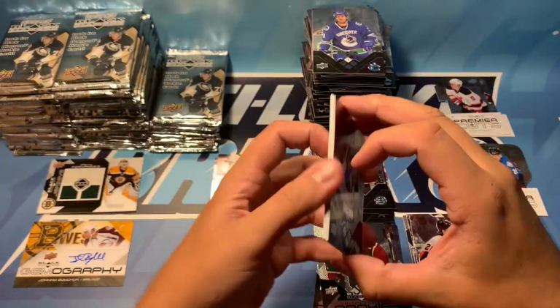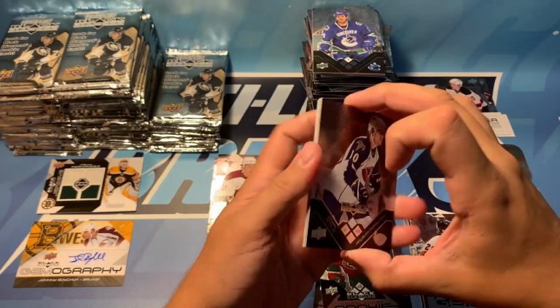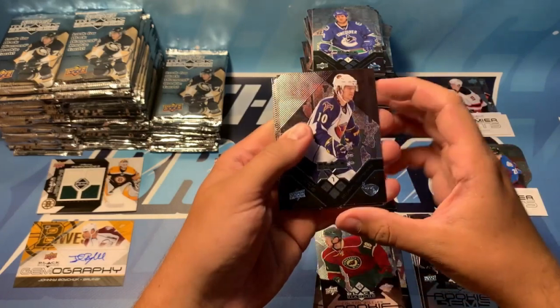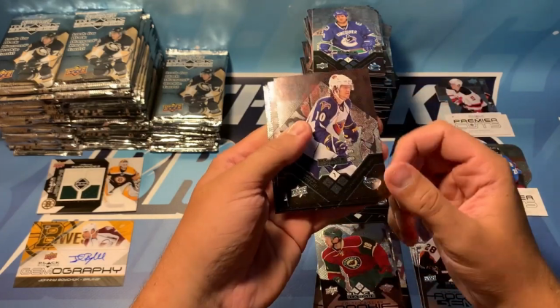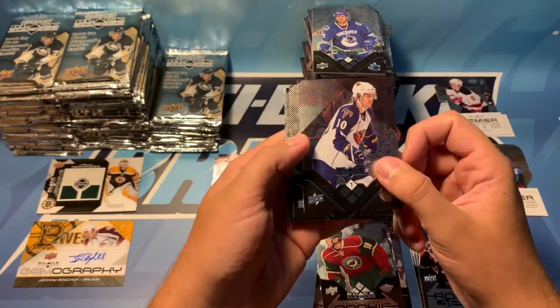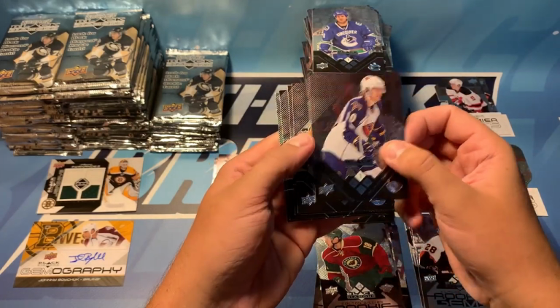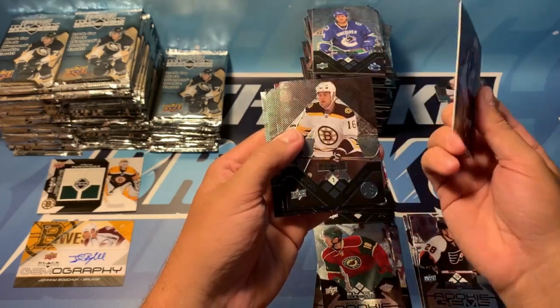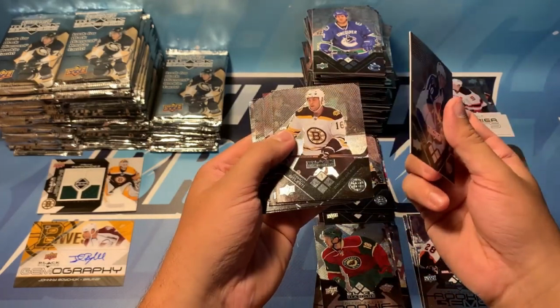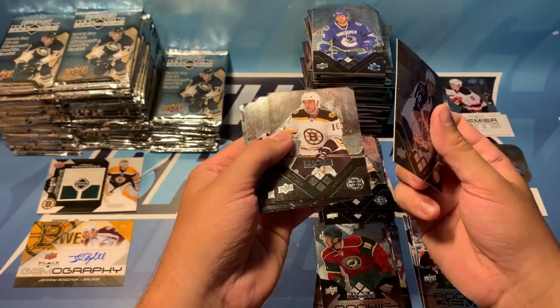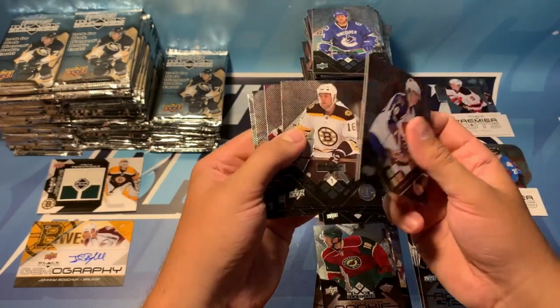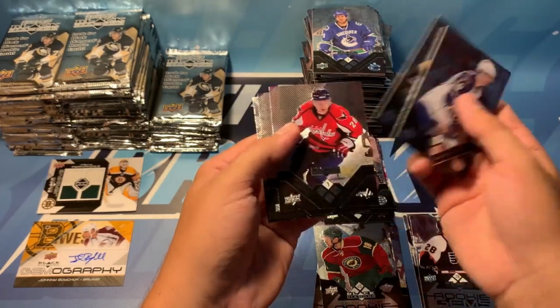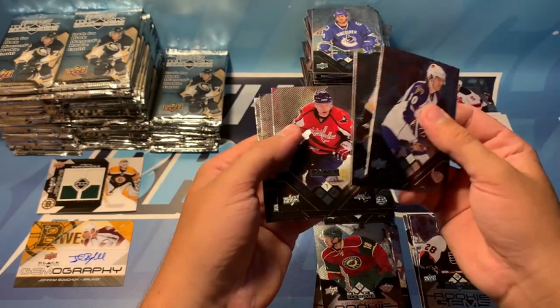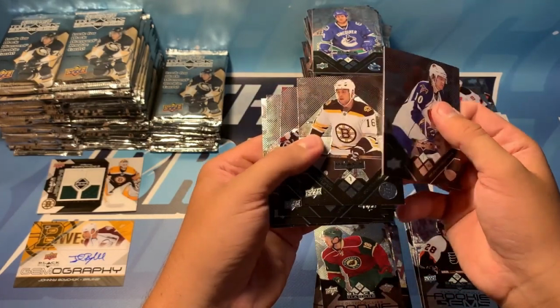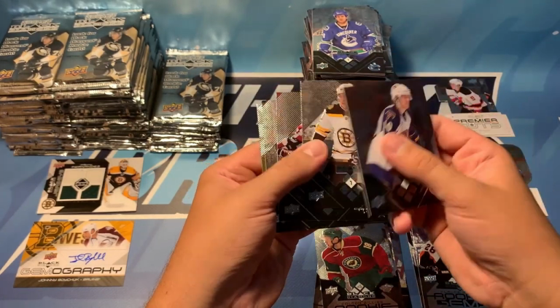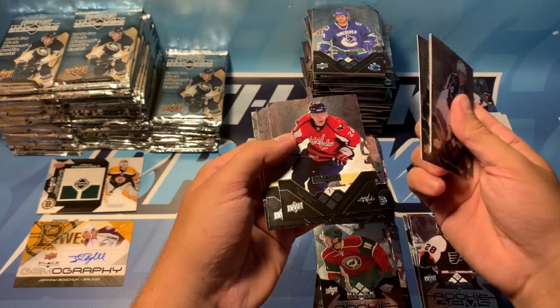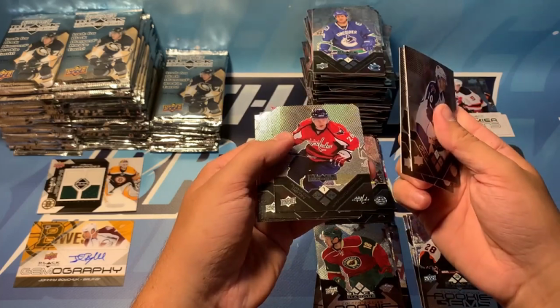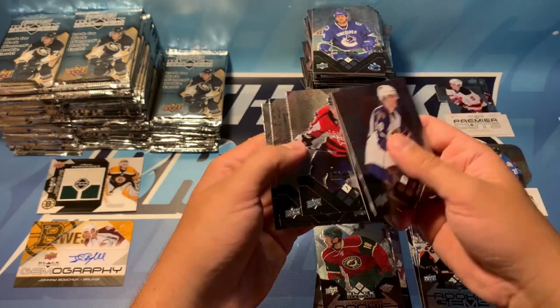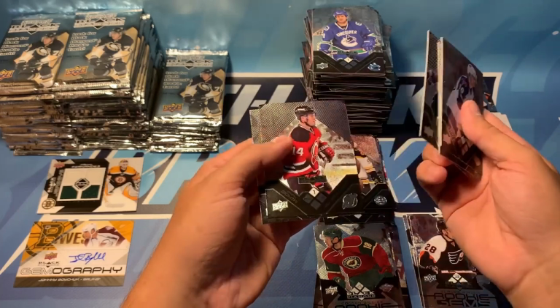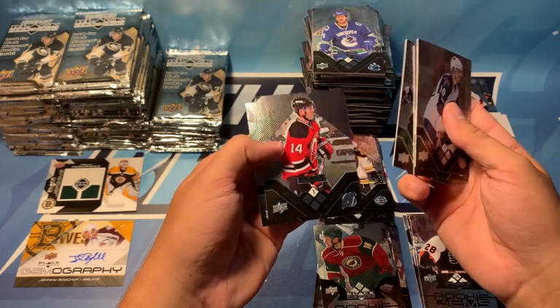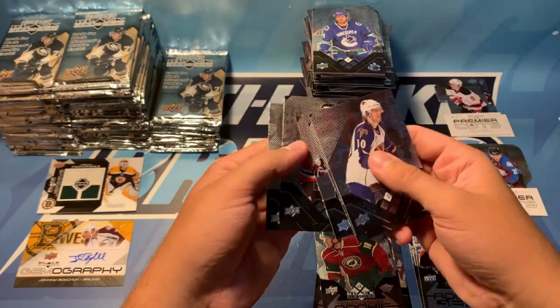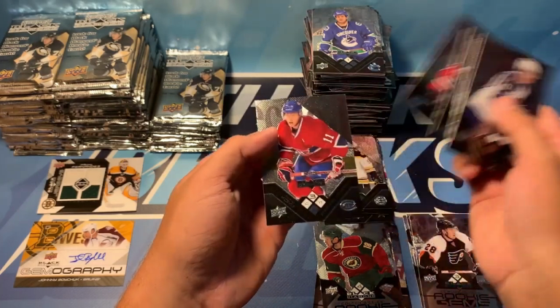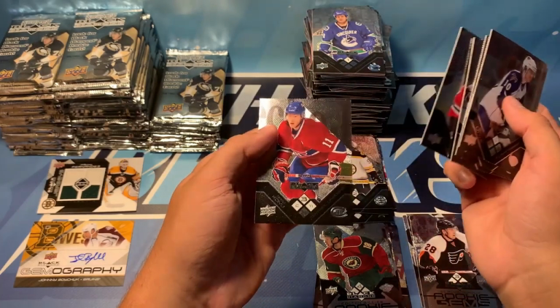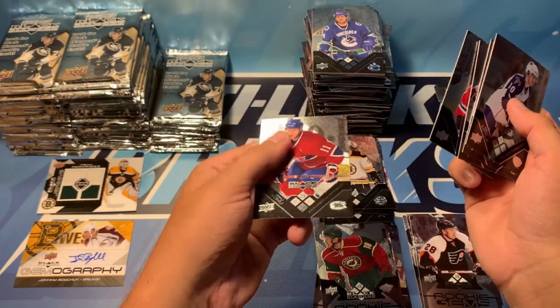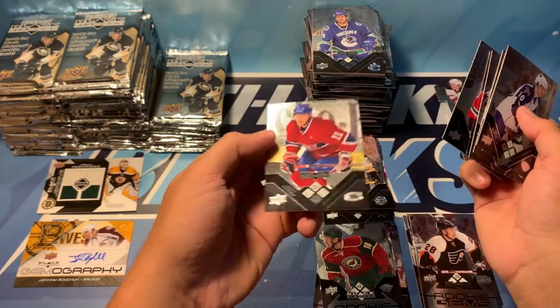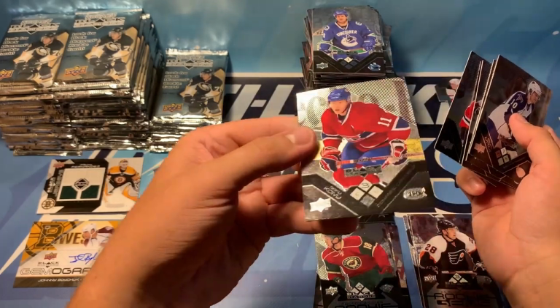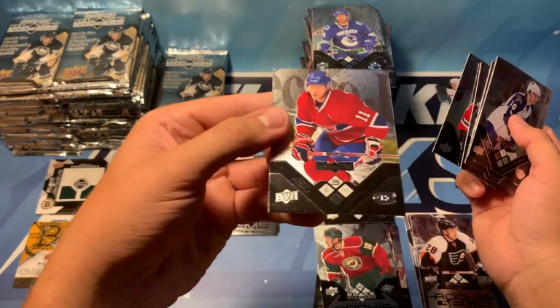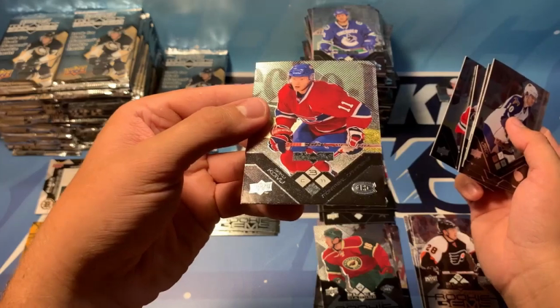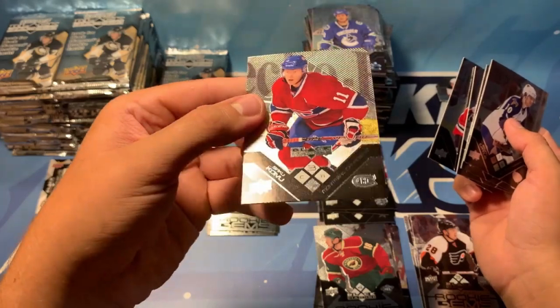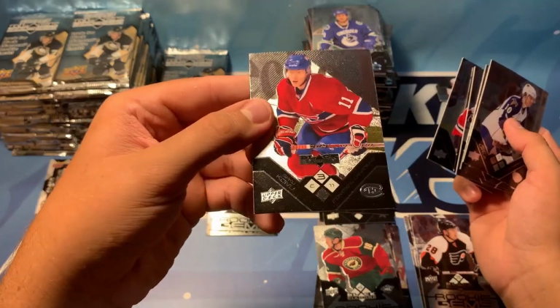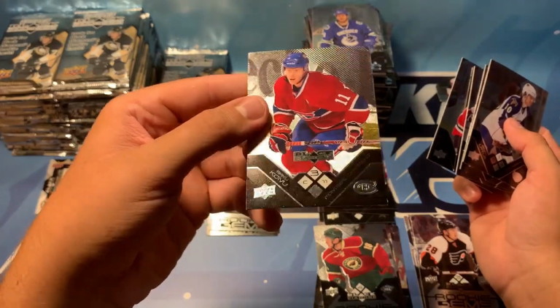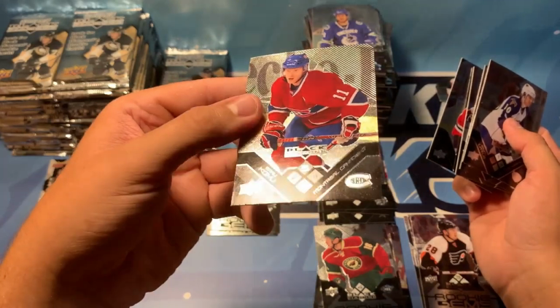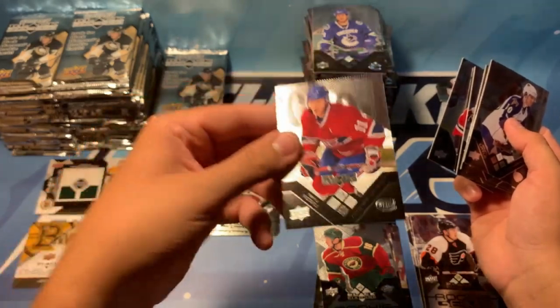We've got Brian Little, Marco Sturm, Alexander Semin, Brian Gionta, and Saku Koivu — triple diamond. Neato.